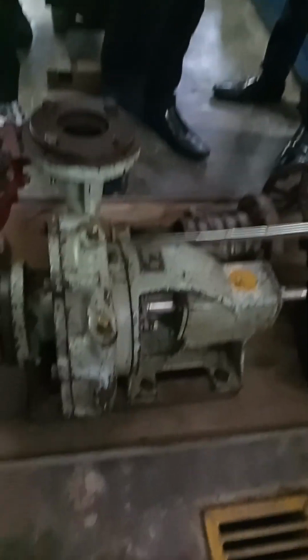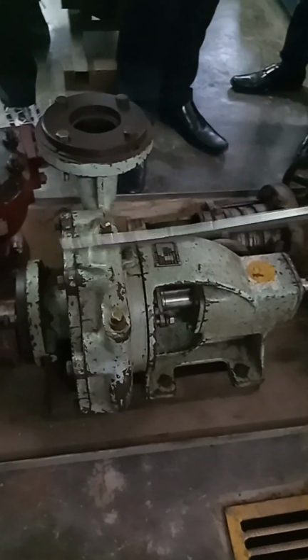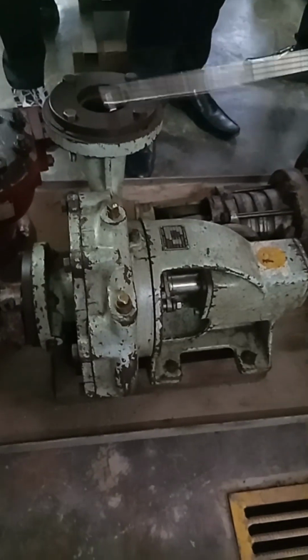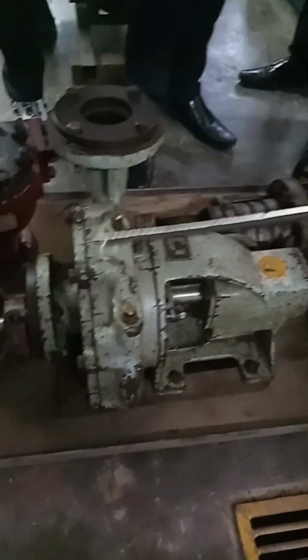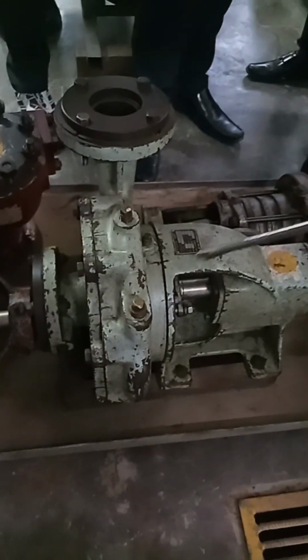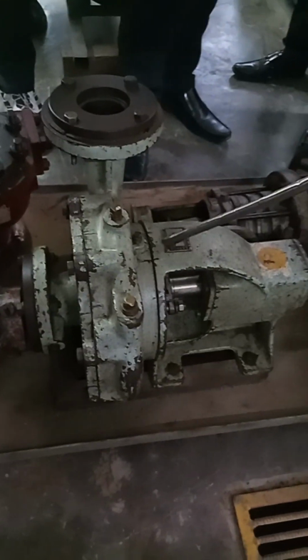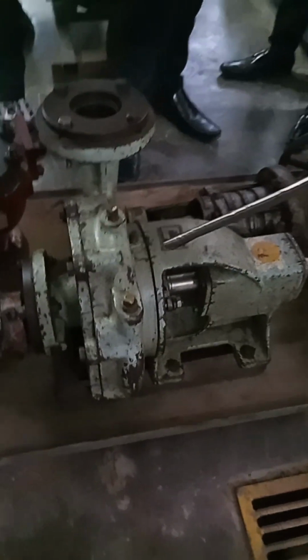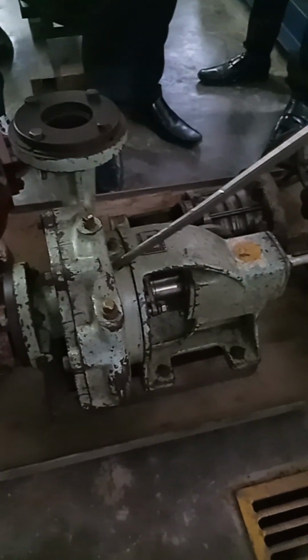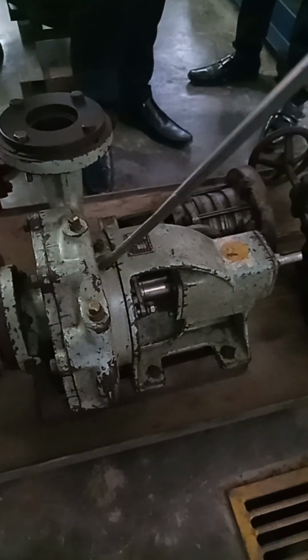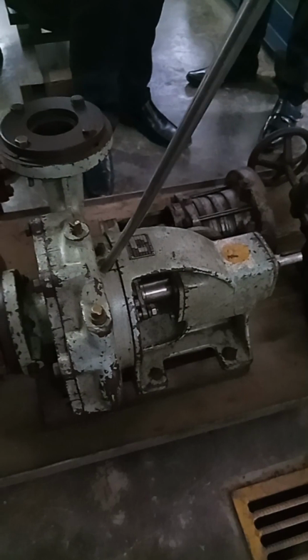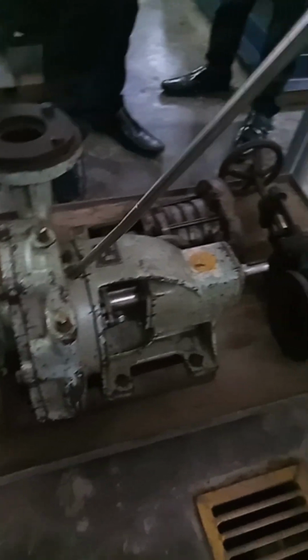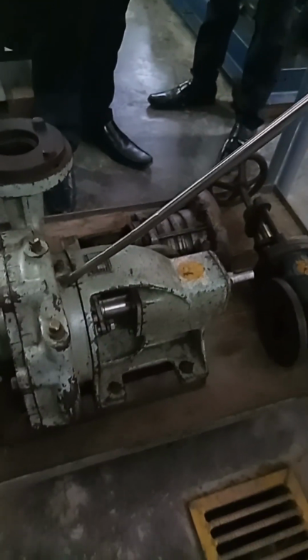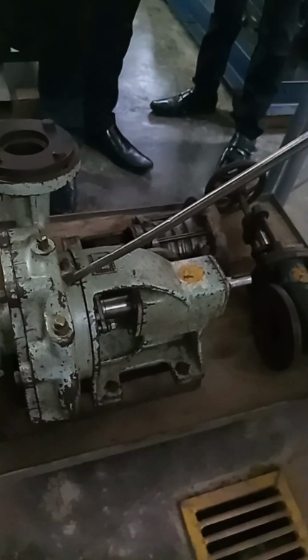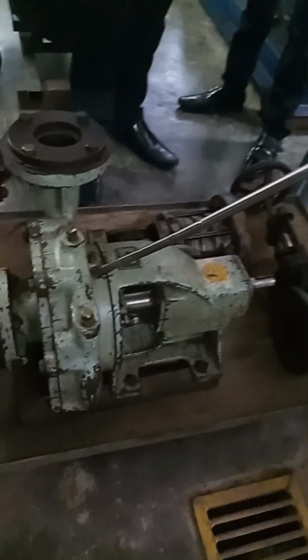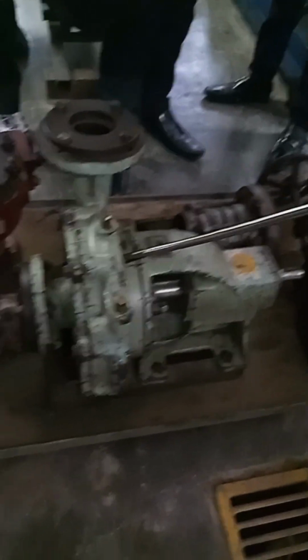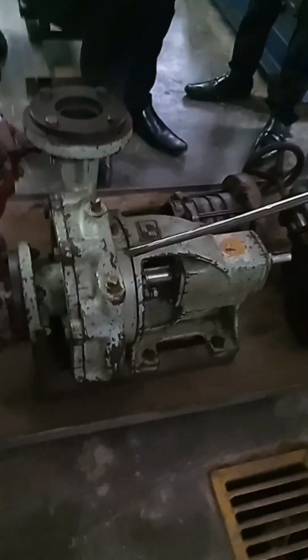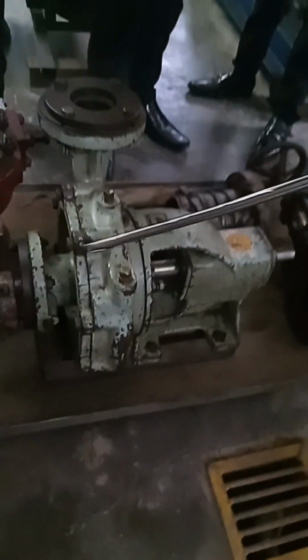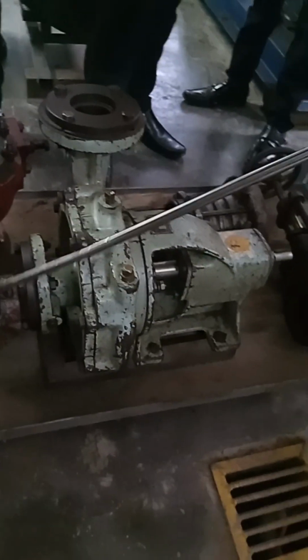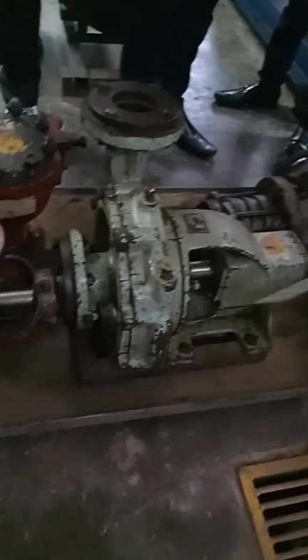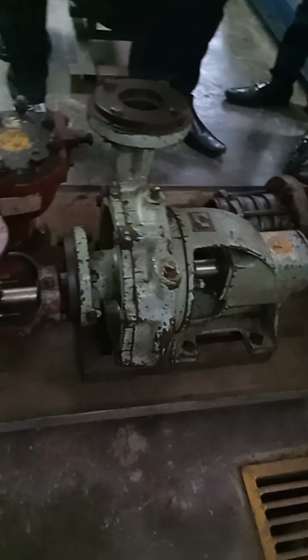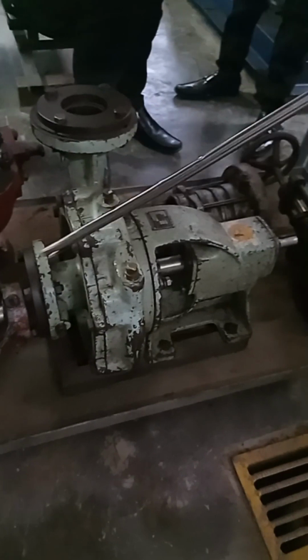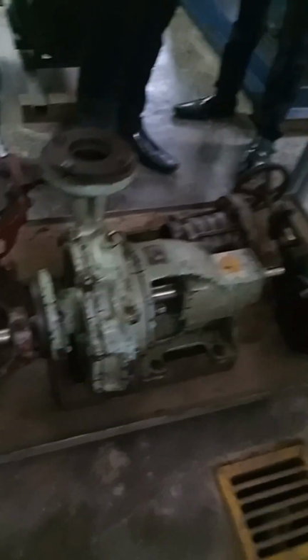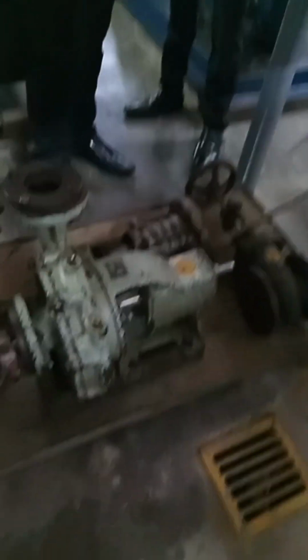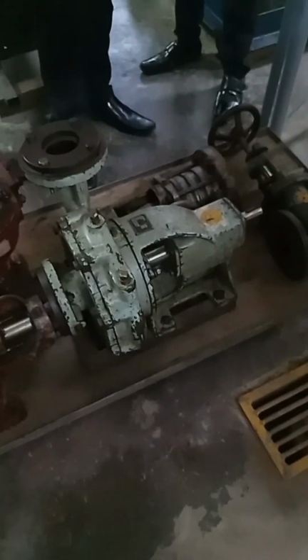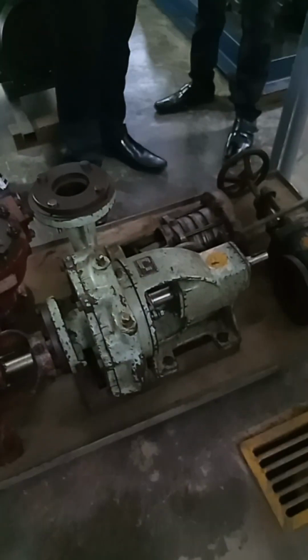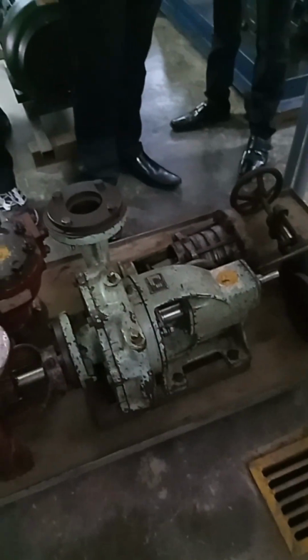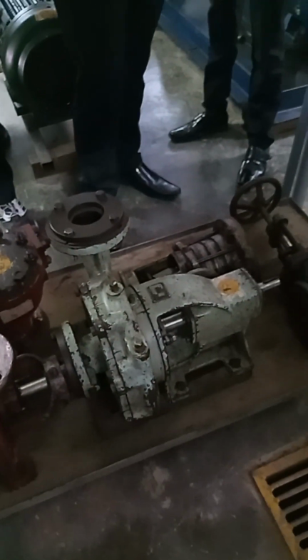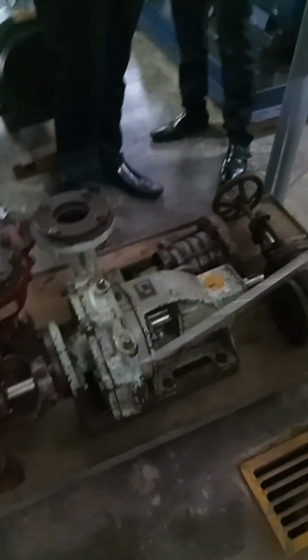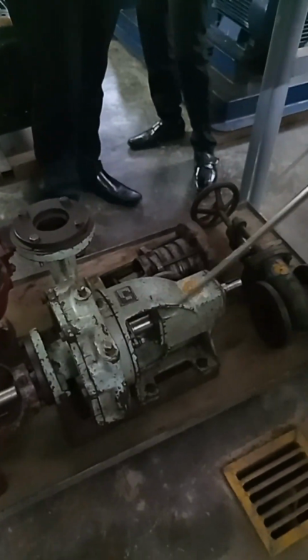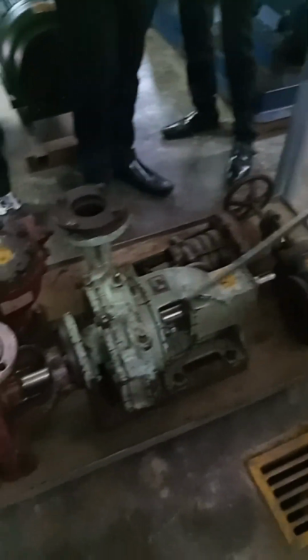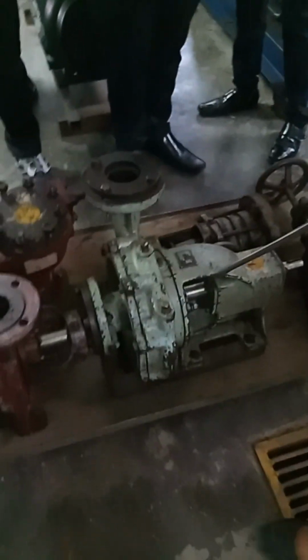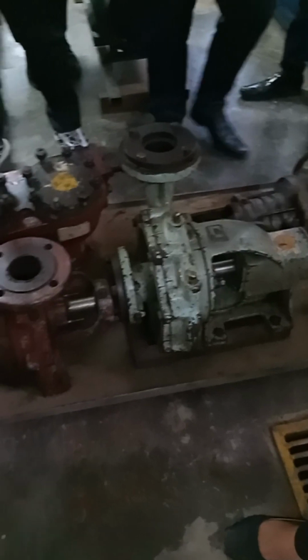This is a horizontal centrifugal pump. Based on the shaft installation — the shaft is laid horizontally — so this is a horizontal centrifugal pump.